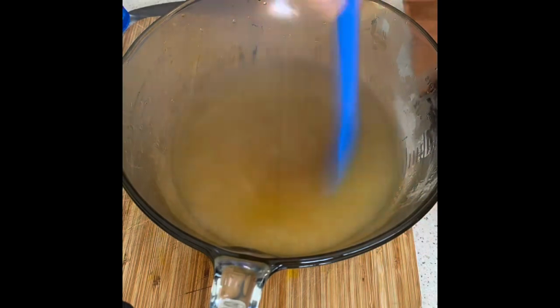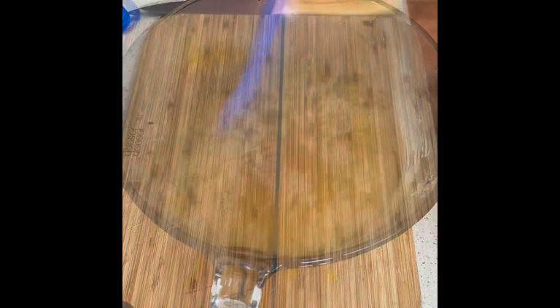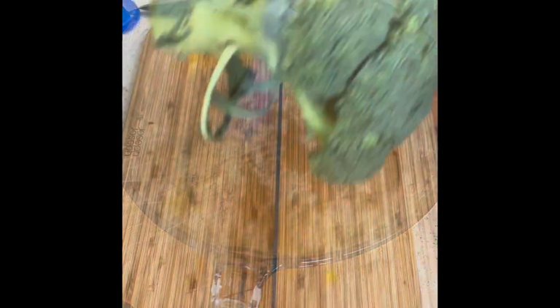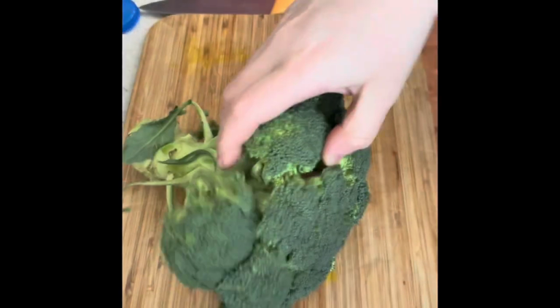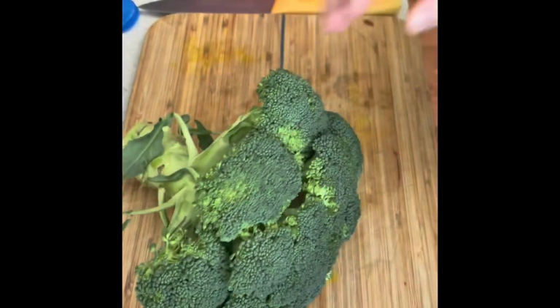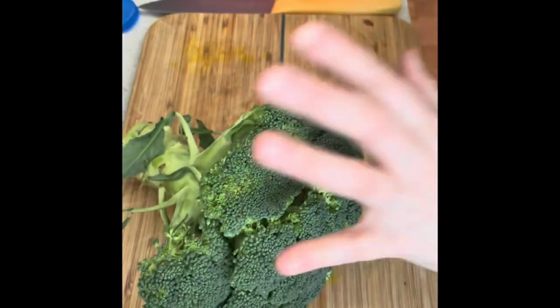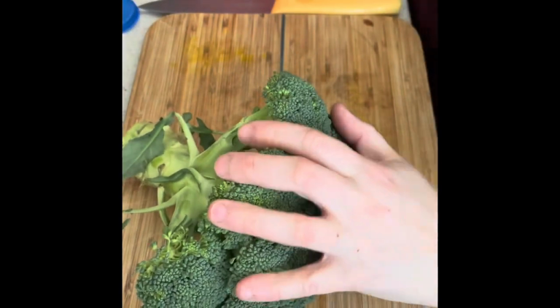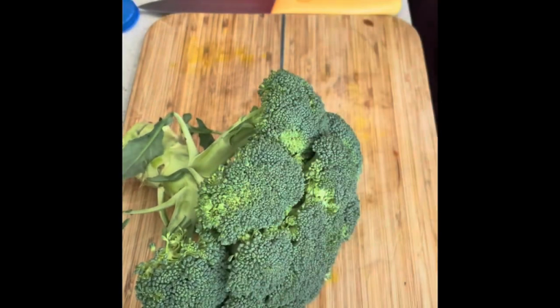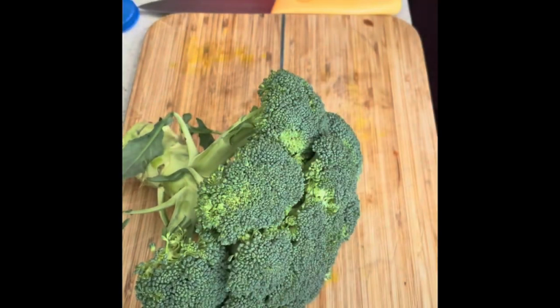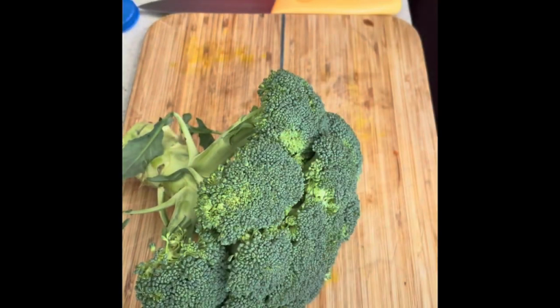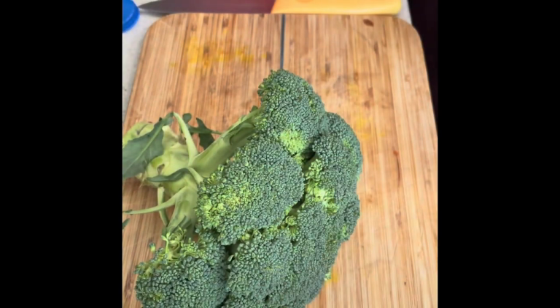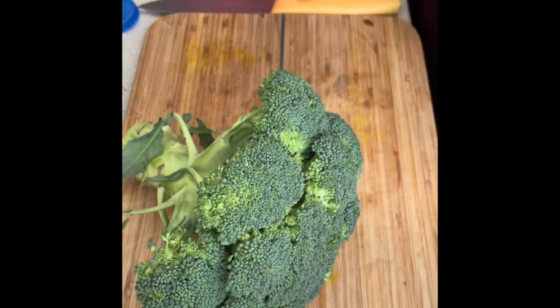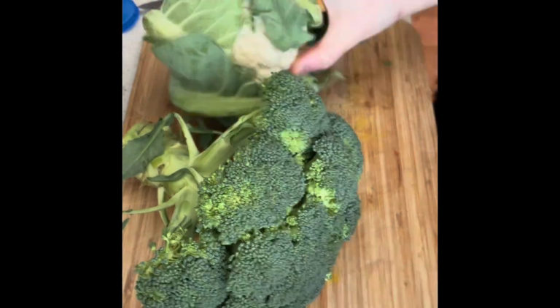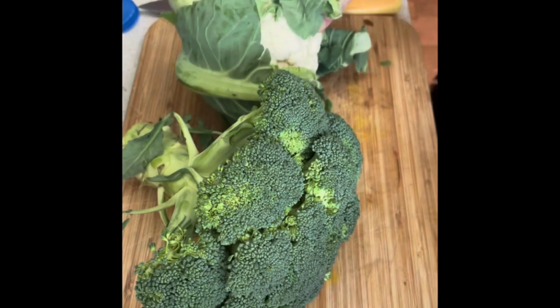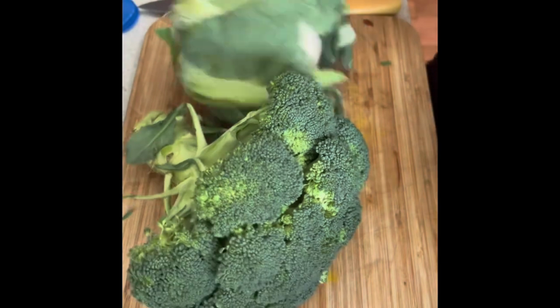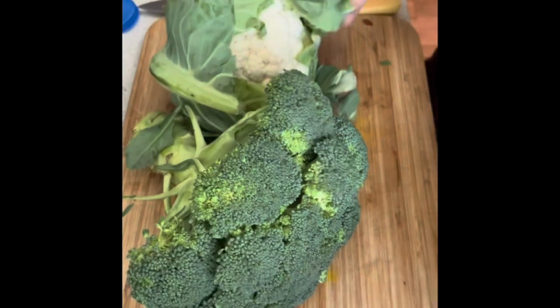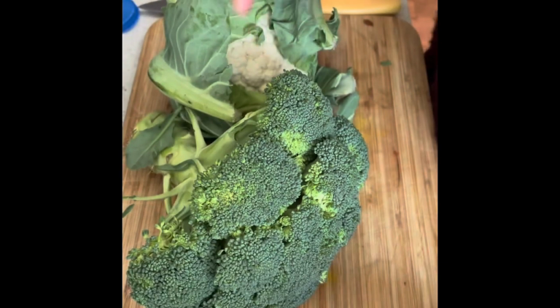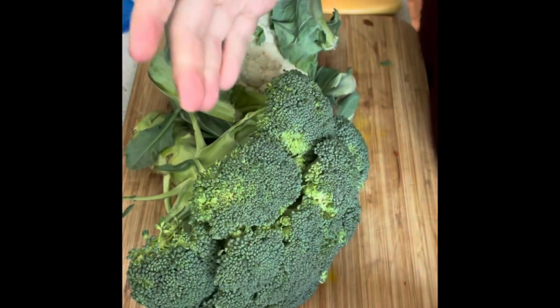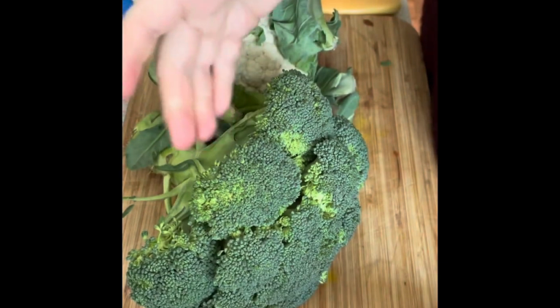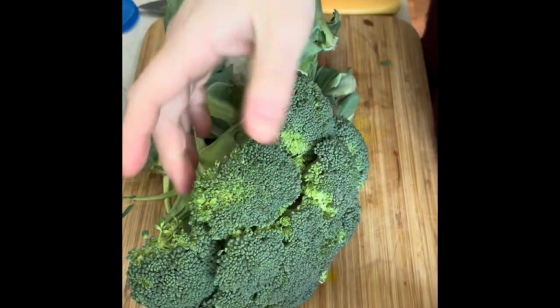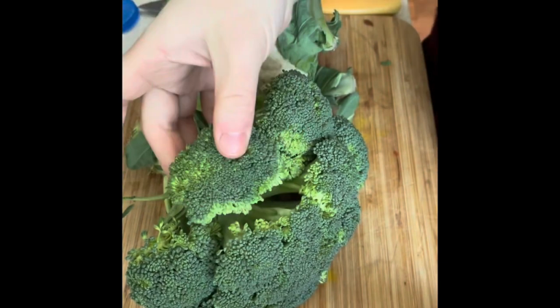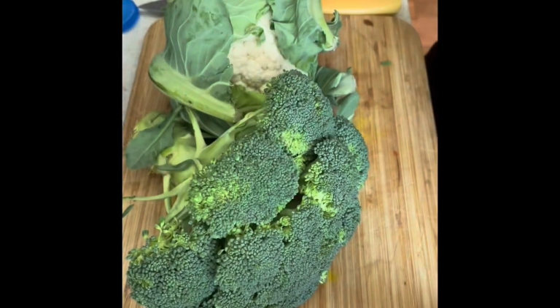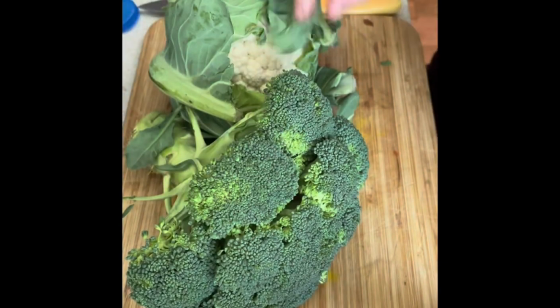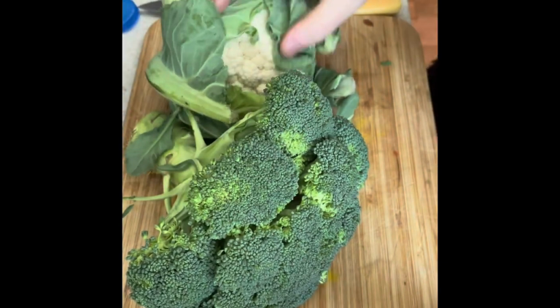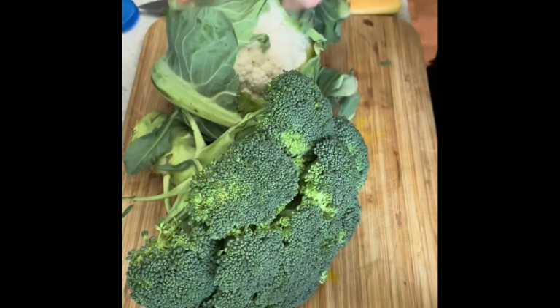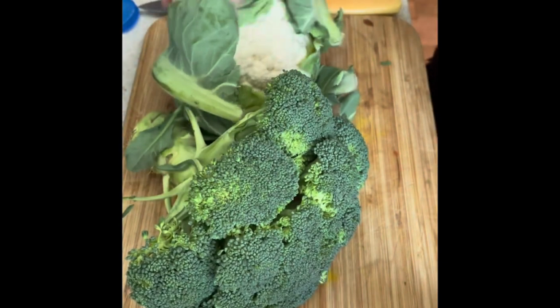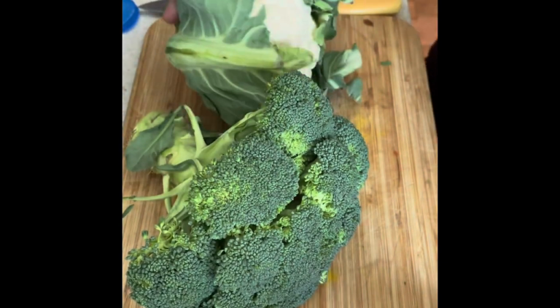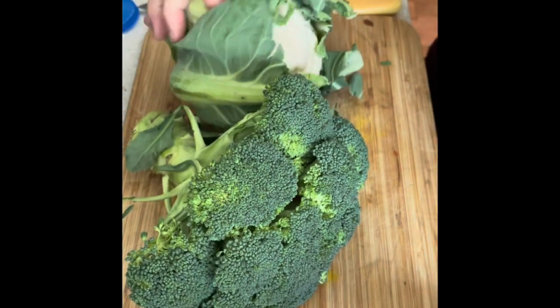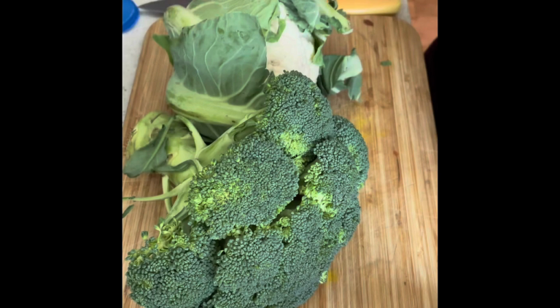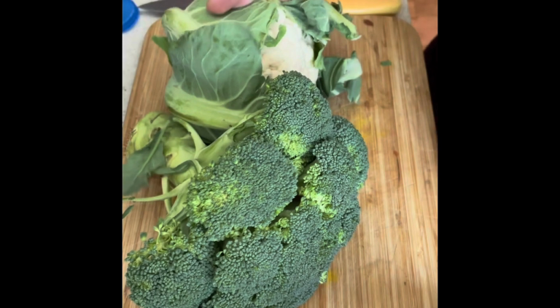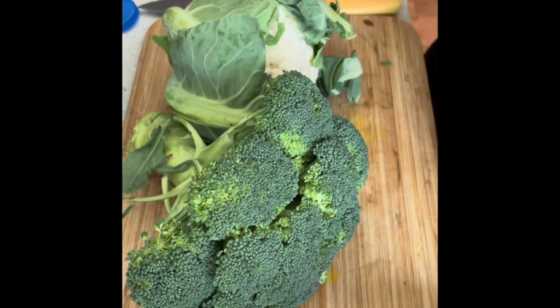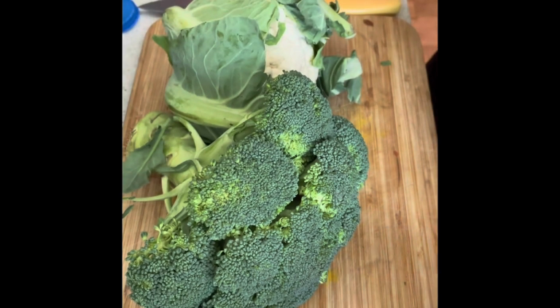Then I'm going to go on to prepping the veg — your broccoli and your cauliflower. I'm just going to cut them off into the florets, peel off the leaves, and same with the cauliflower.